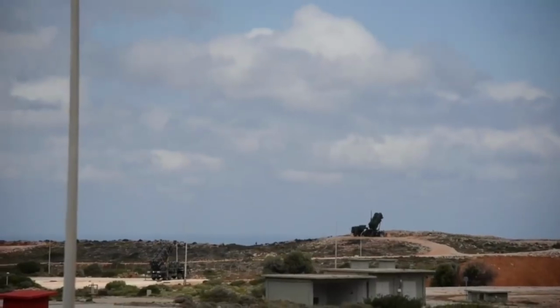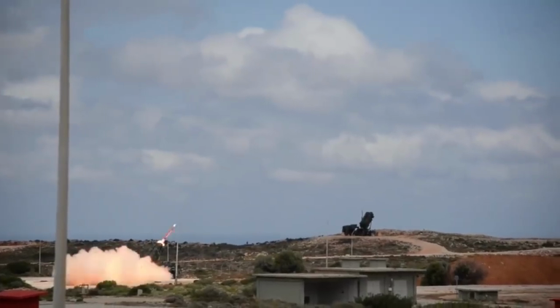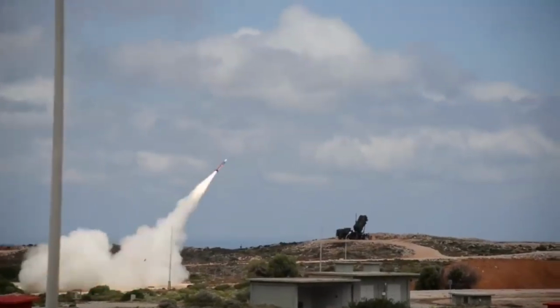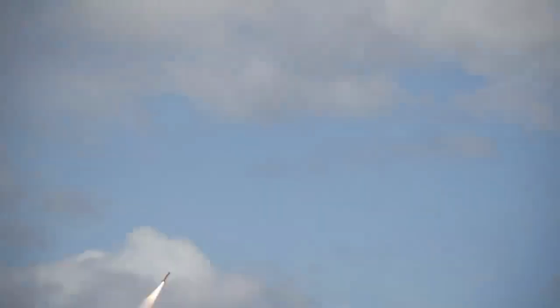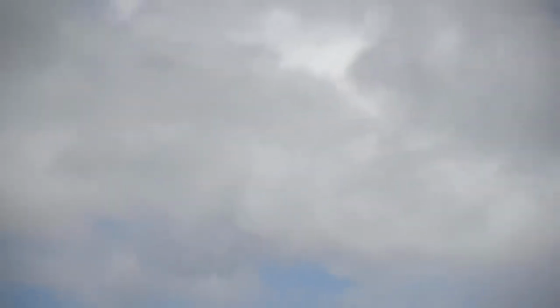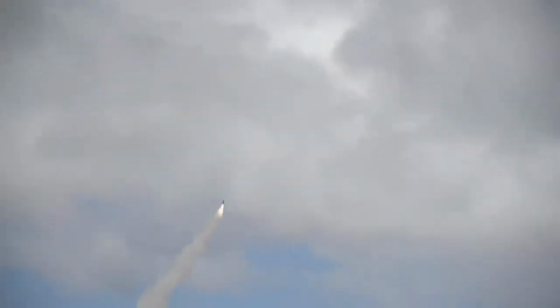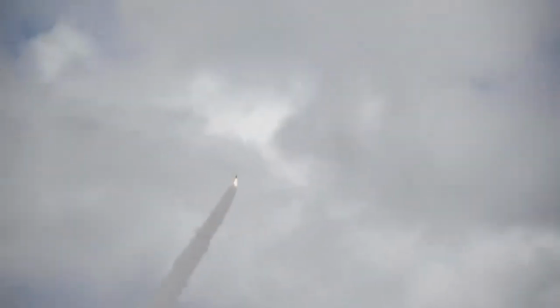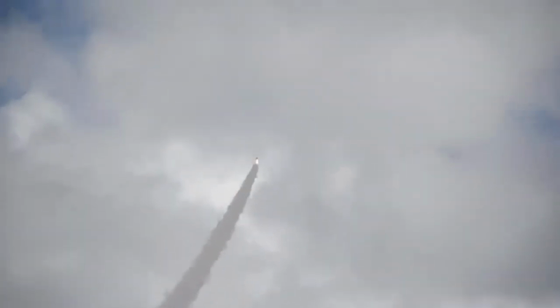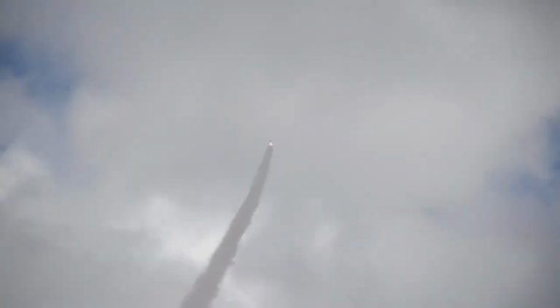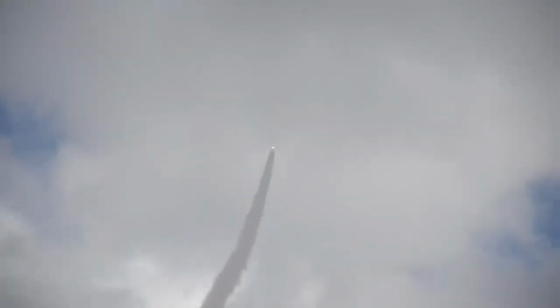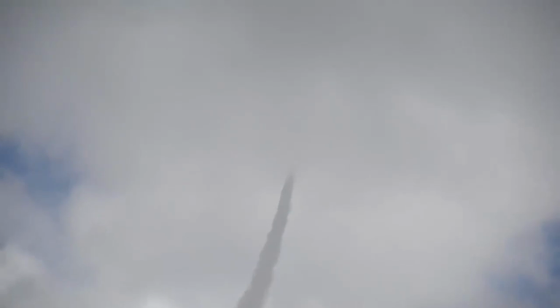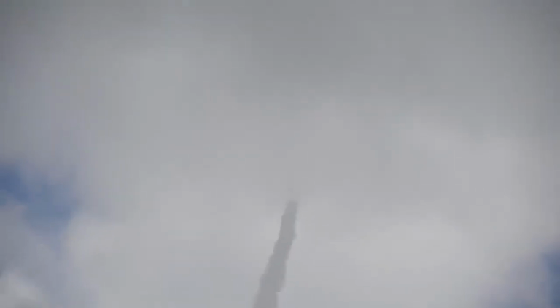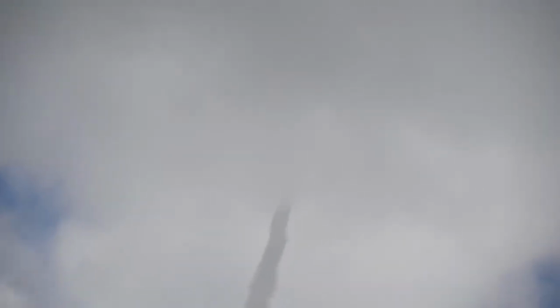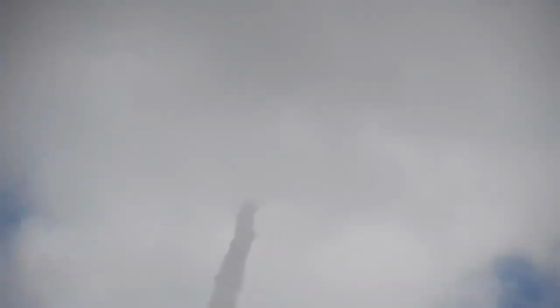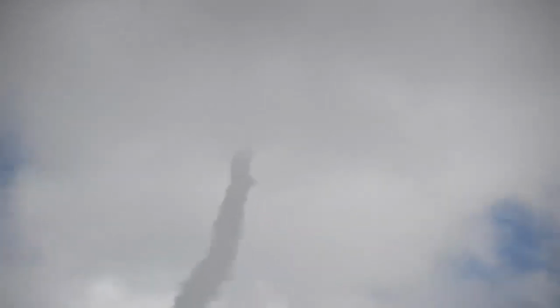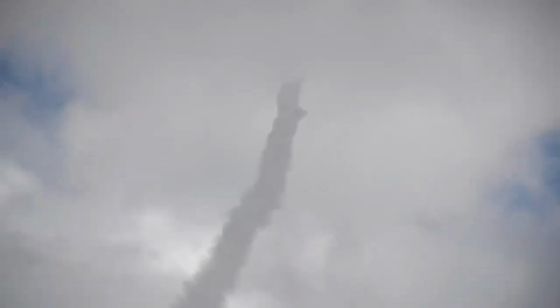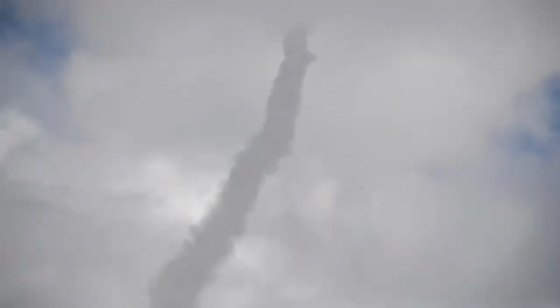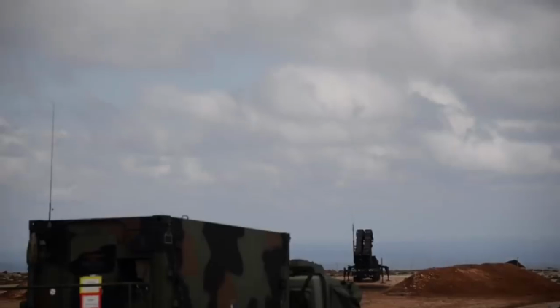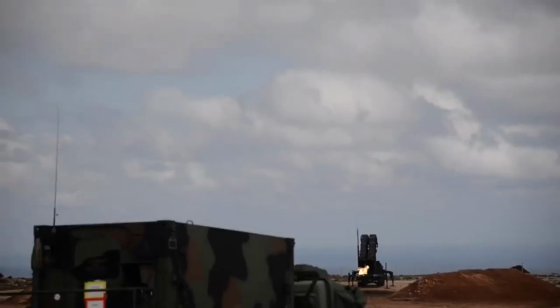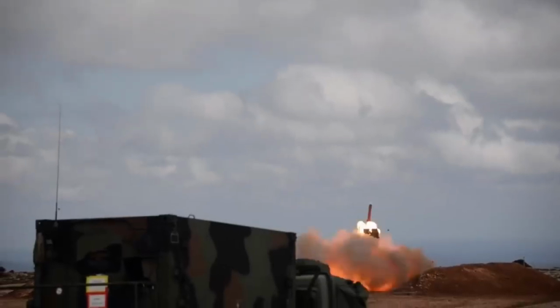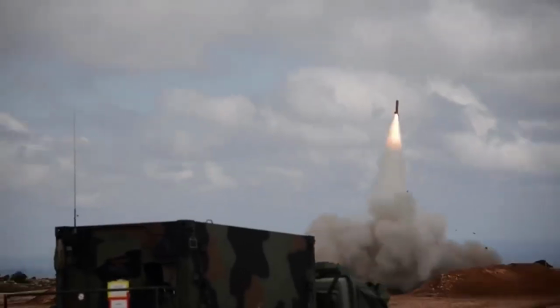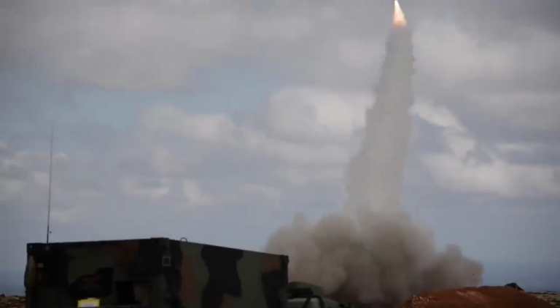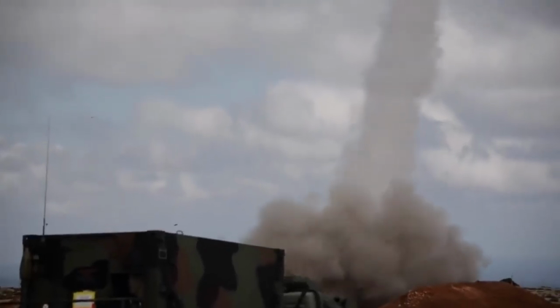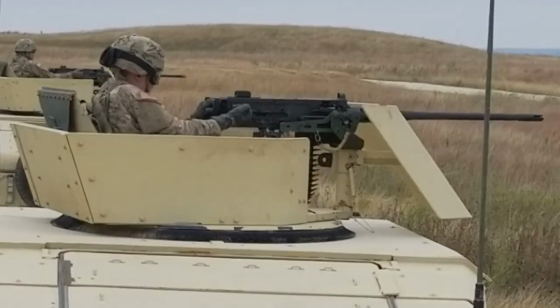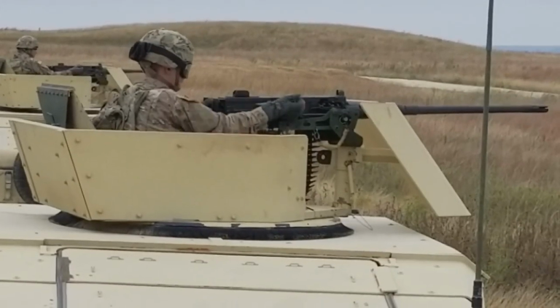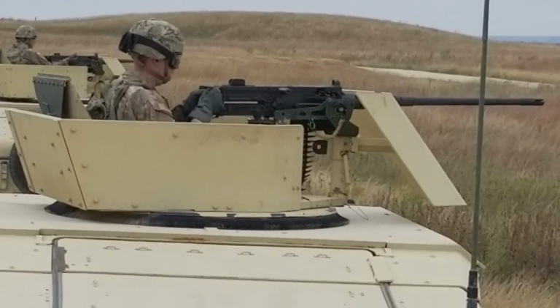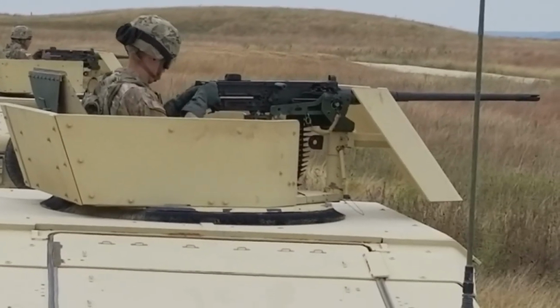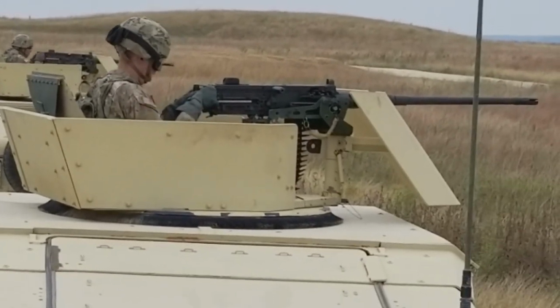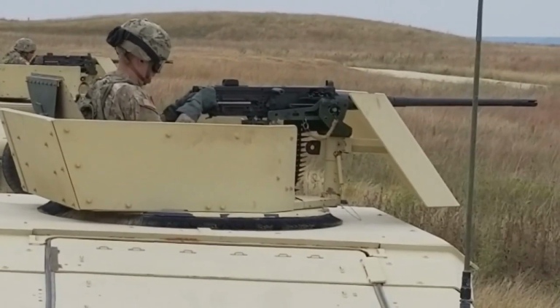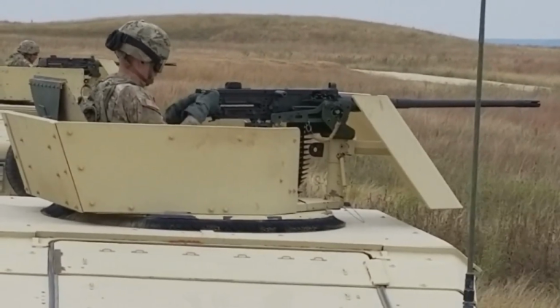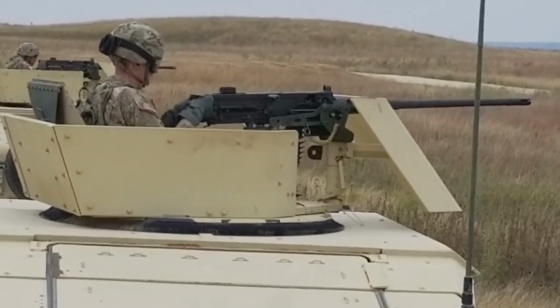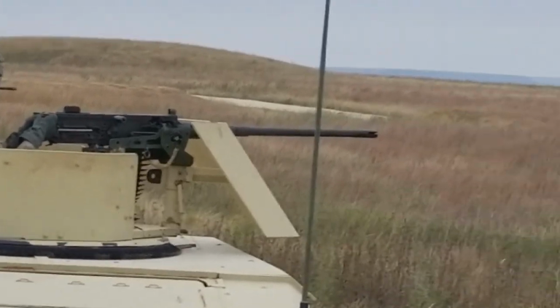Similar to the National Training Center for other conventional military units in the United States, Roving Sands creates an opportunity for the air defense artillery community to conduct joint maneuver-based exercises in a dynamic environment while validating readiness.